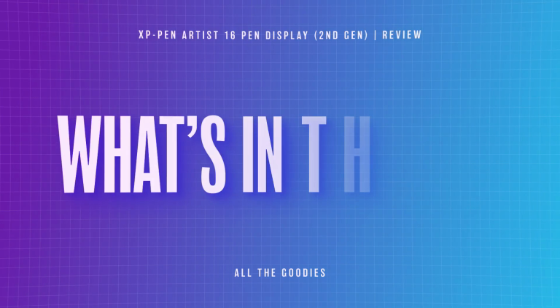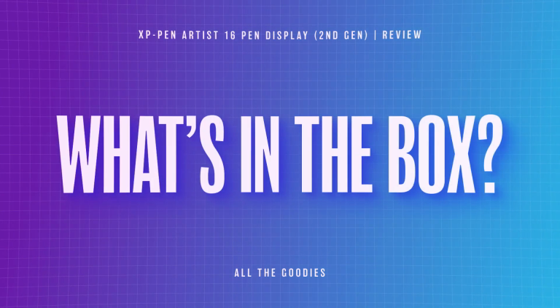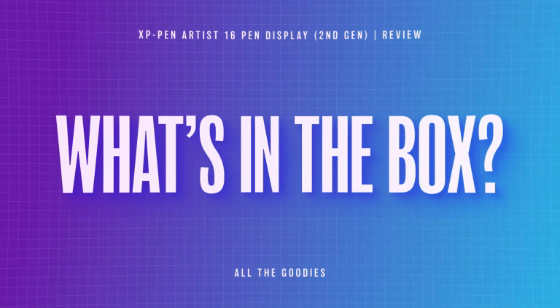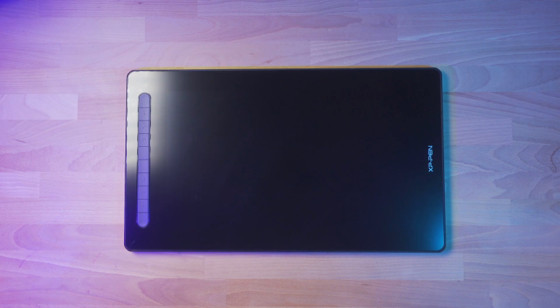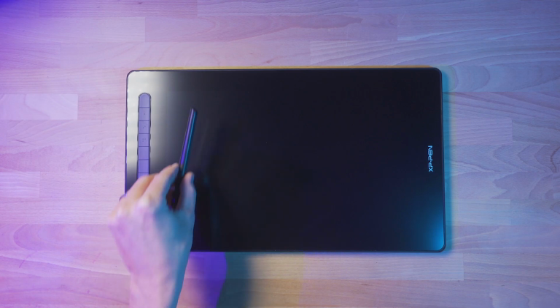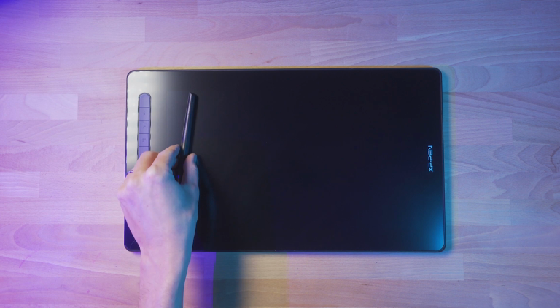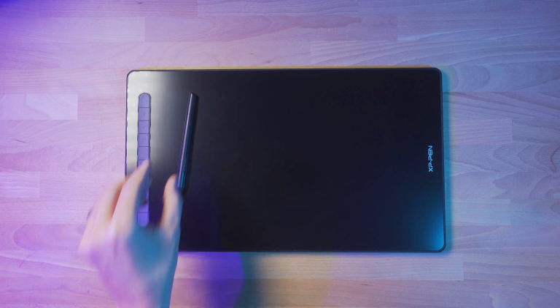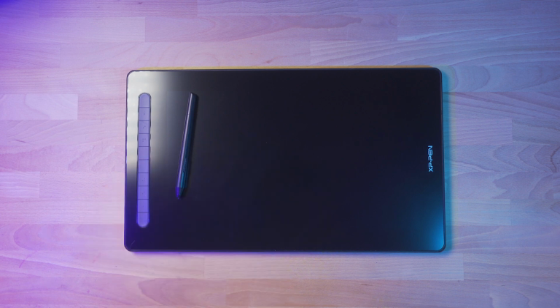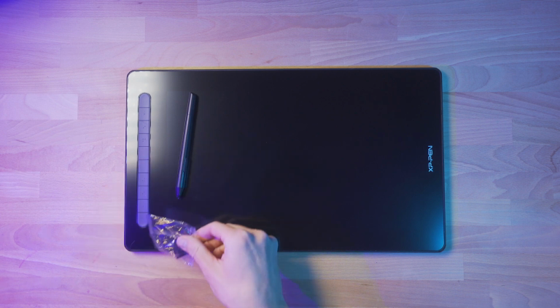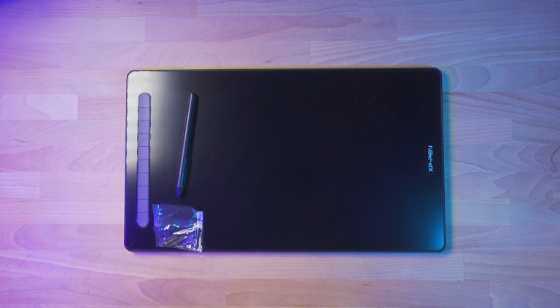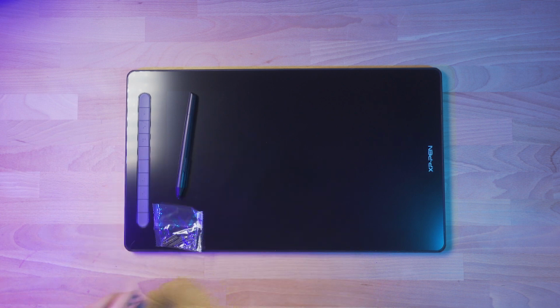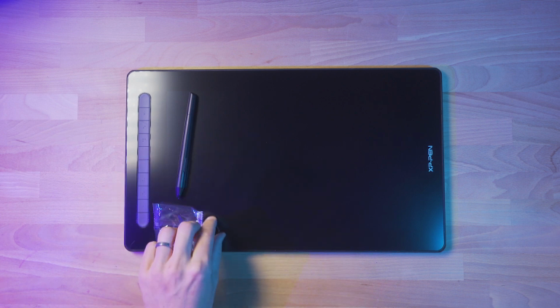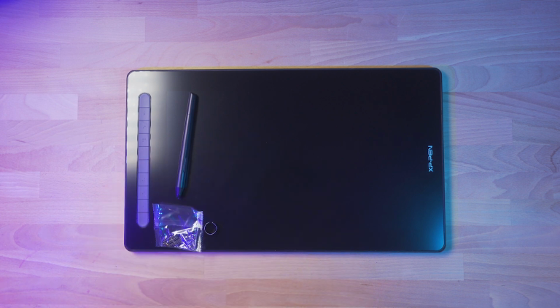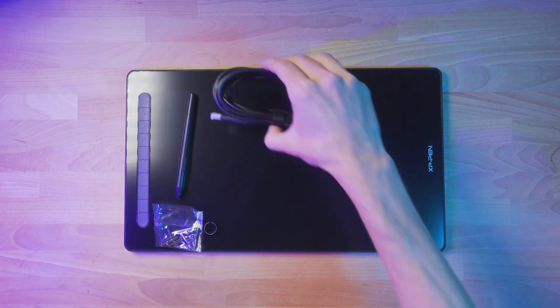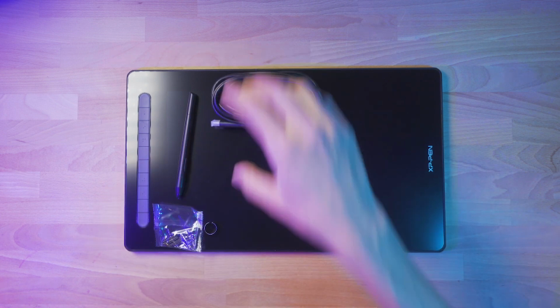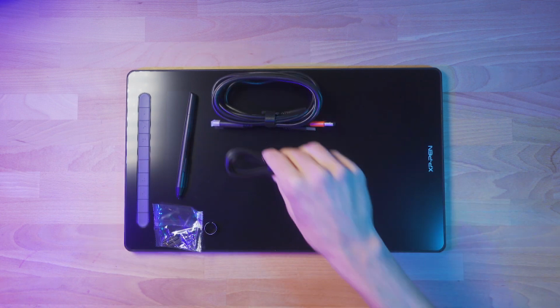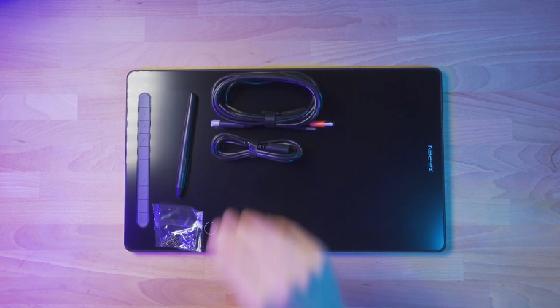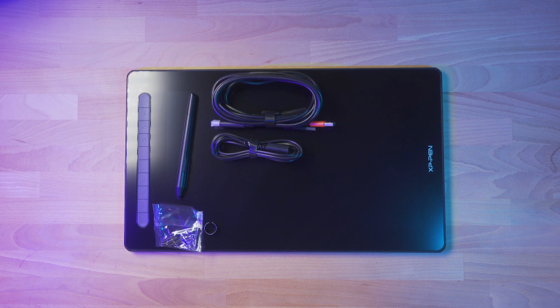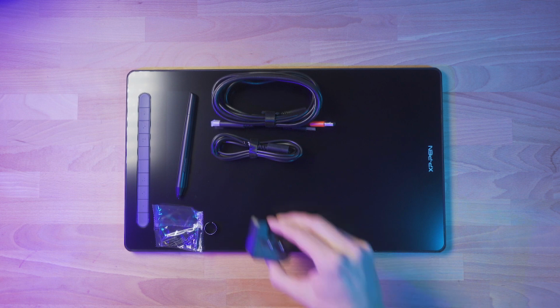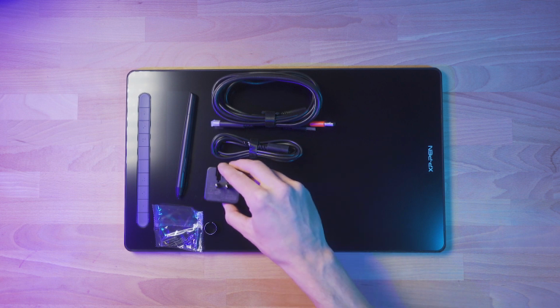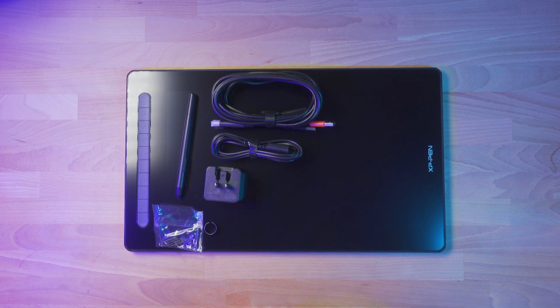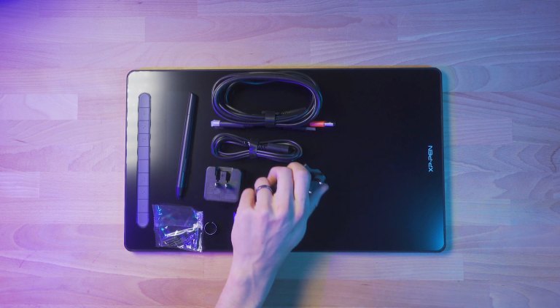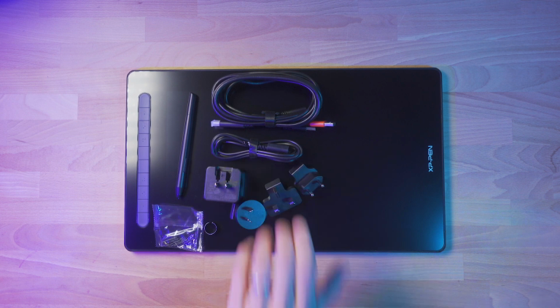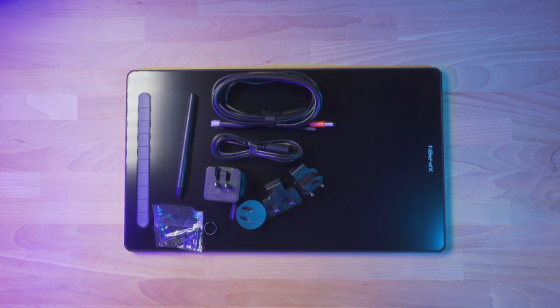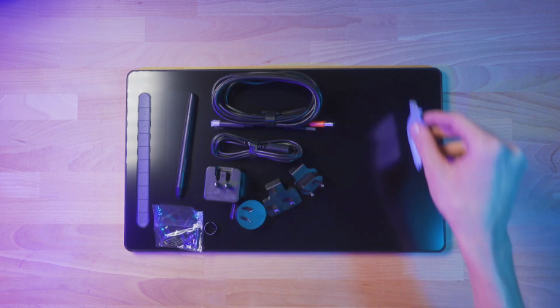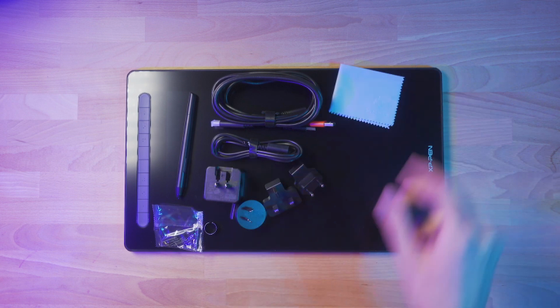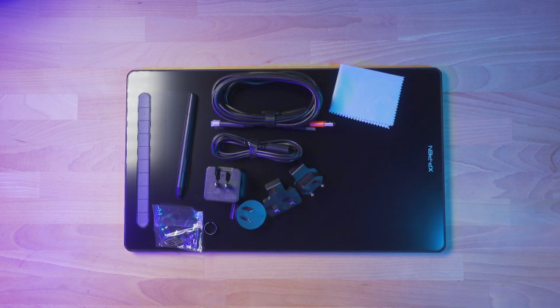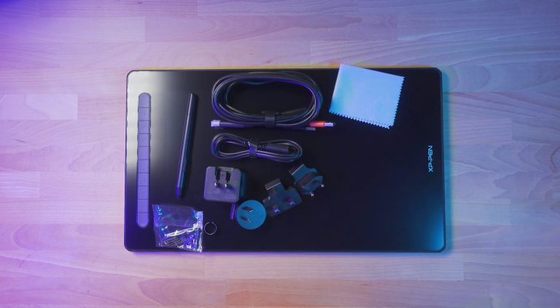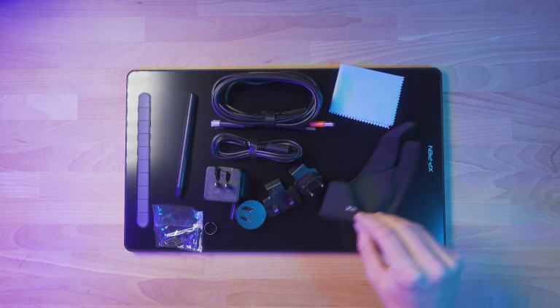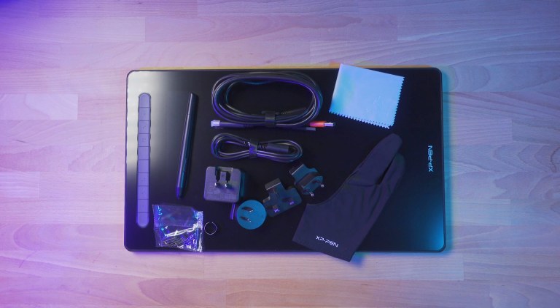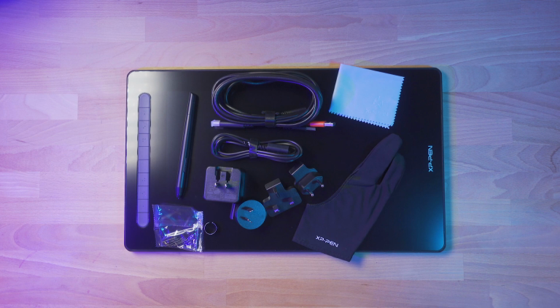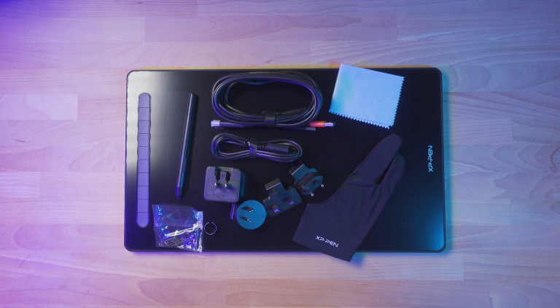So what's in the box? Besides the display, you get a stylus, replacement nibs and a tool to remove them, the three-in-one cable and a power adapter extender, the power block and adapters for different regions, a microfiber cleaning cloth, and an artist glove for keeping the screen cleaner.